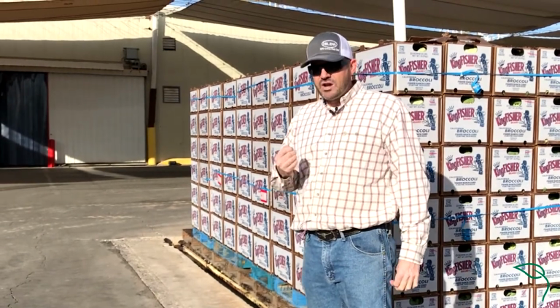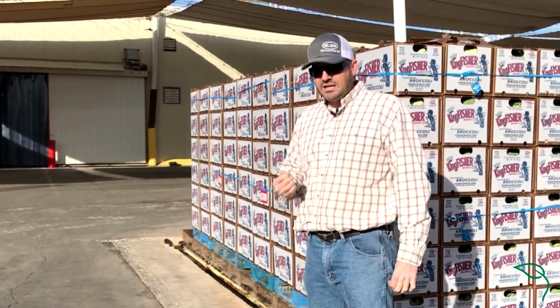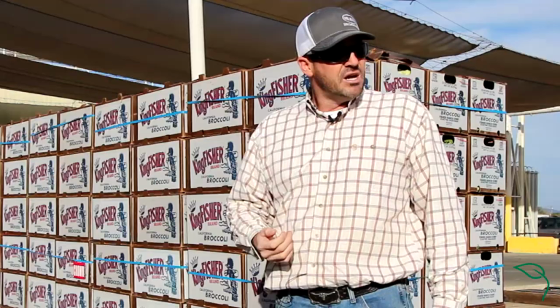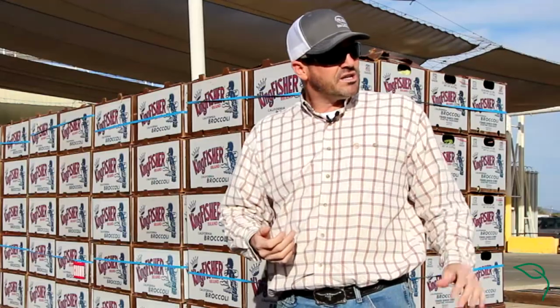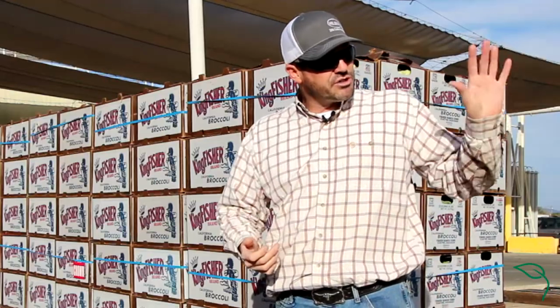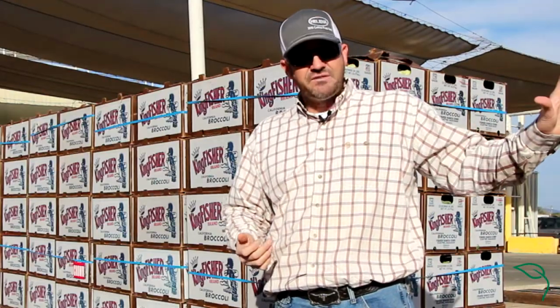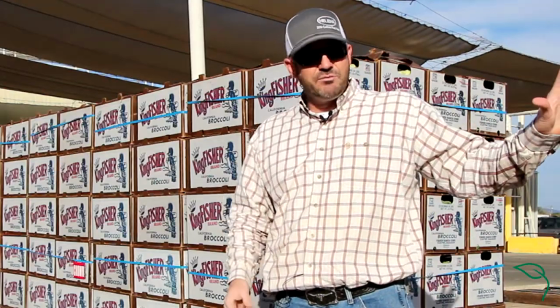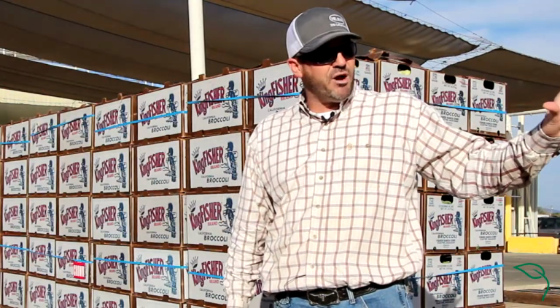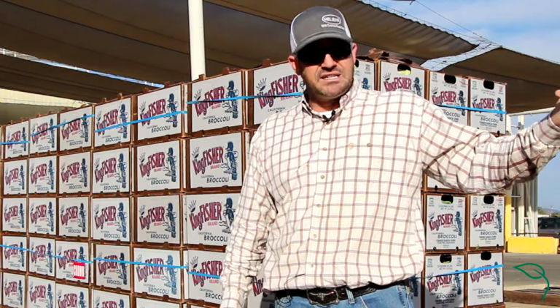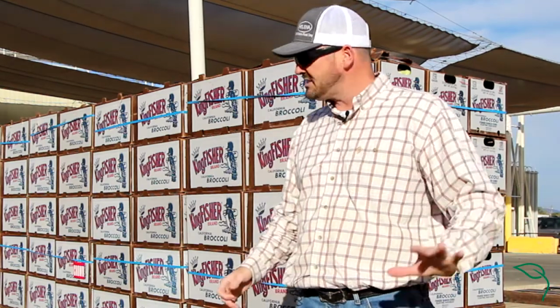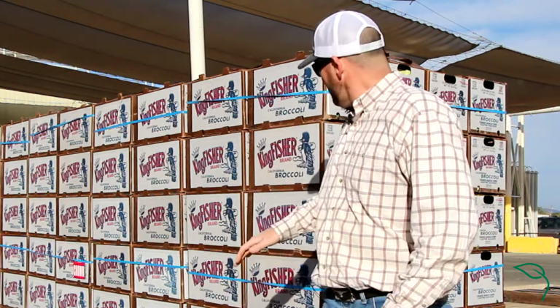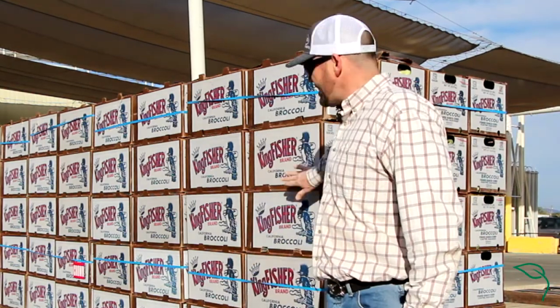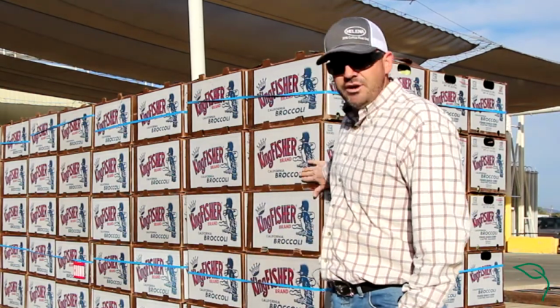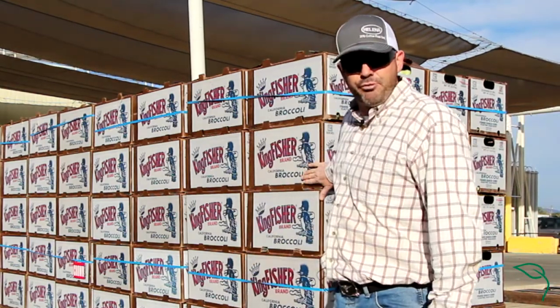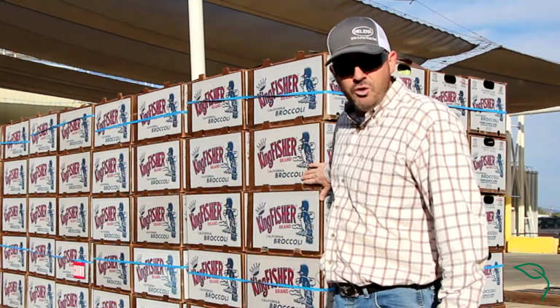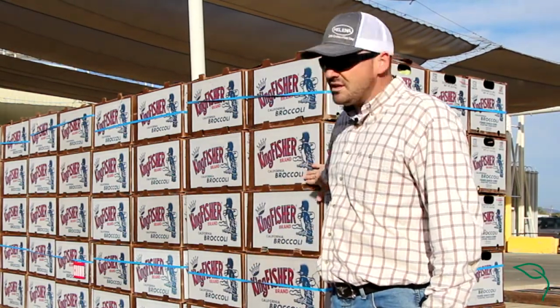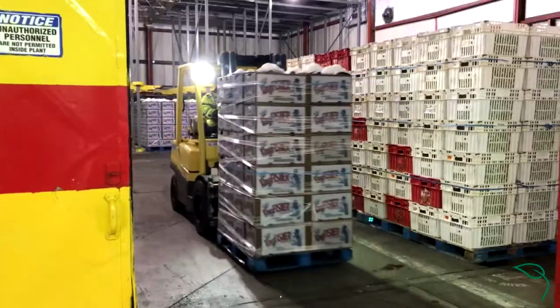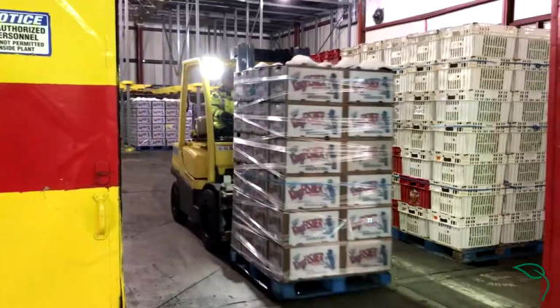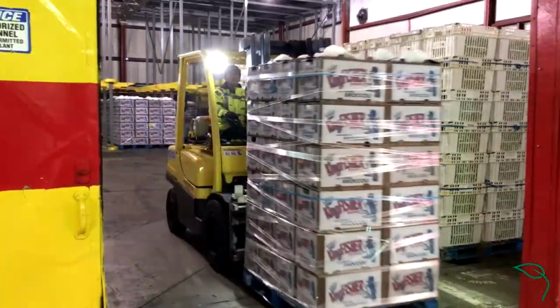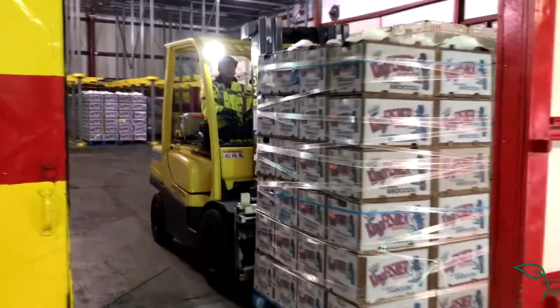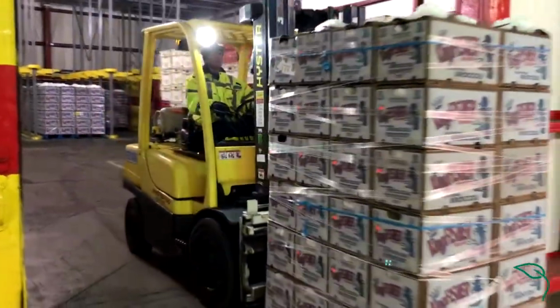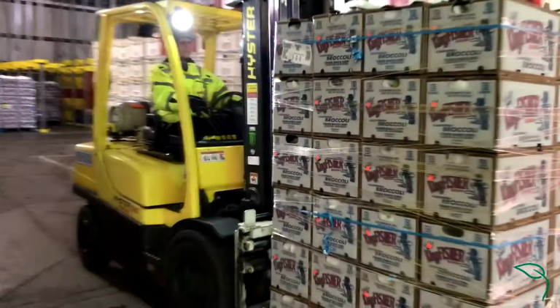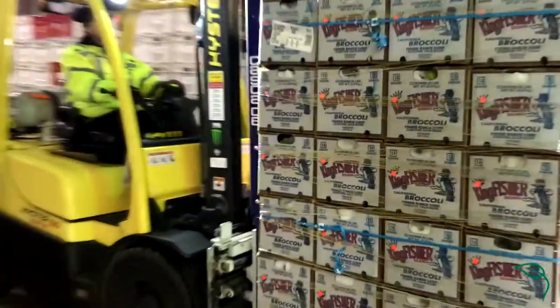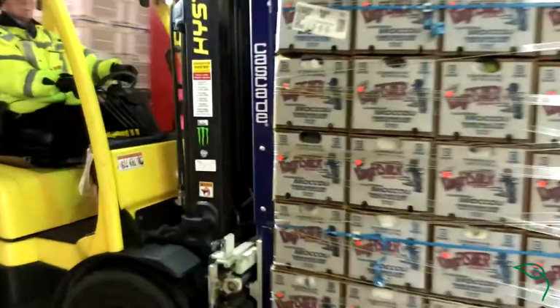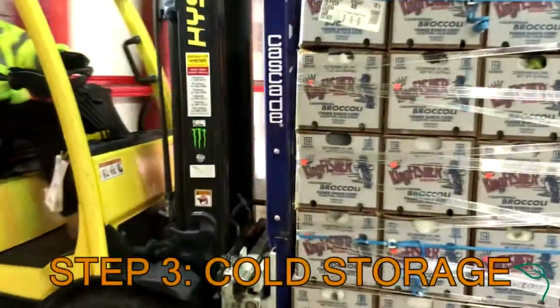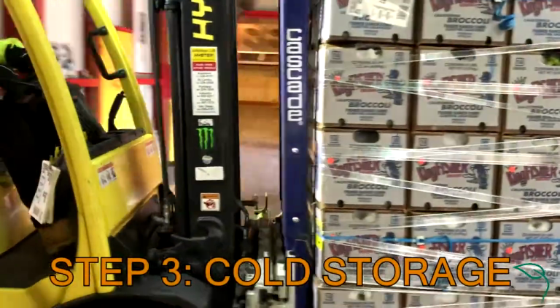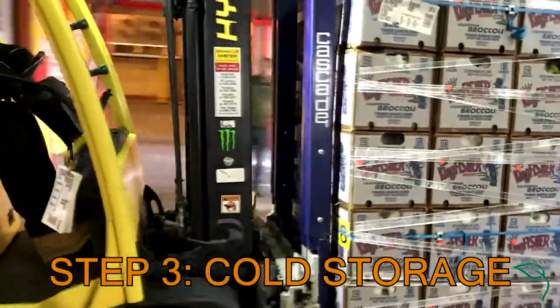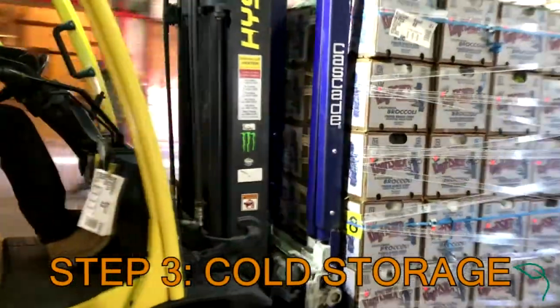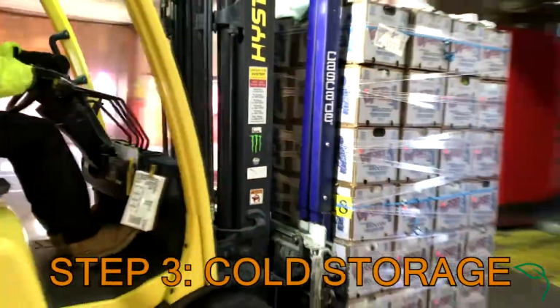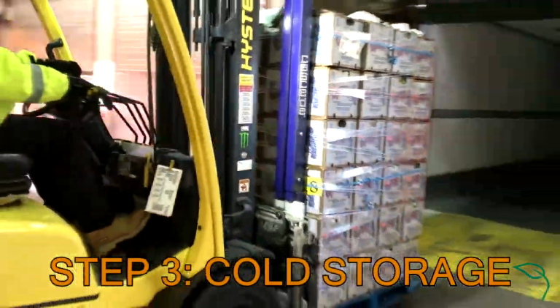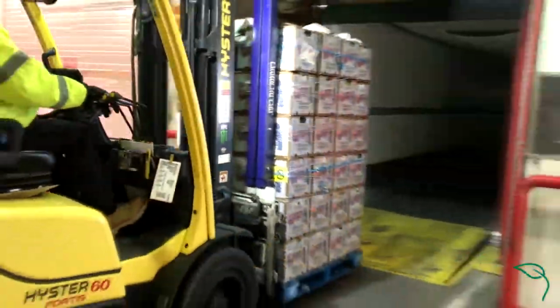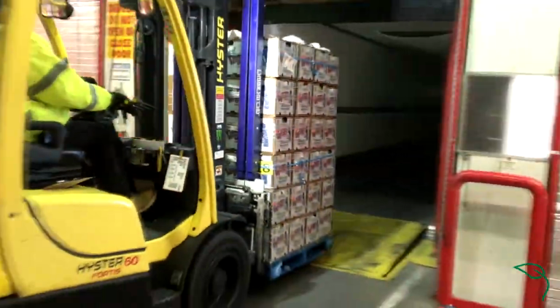Once it goes through this vacuum tube process and it comes out, we consider it pre-cooled. From that point, we will pick it up again with the 12-pallet and take it into our cold storage facilities and get it ready for shipping on a truck.